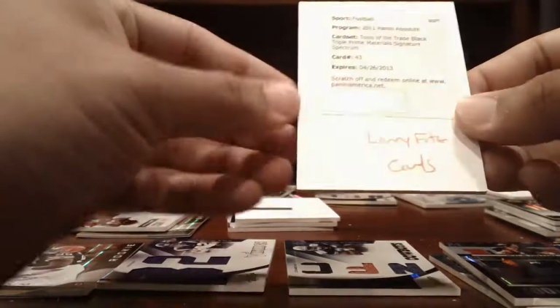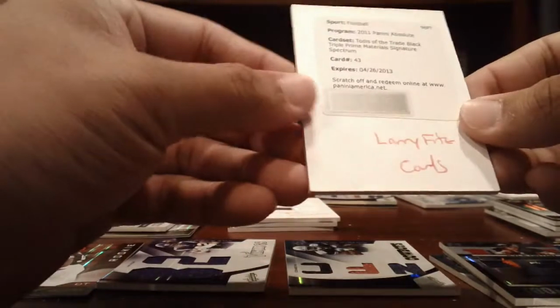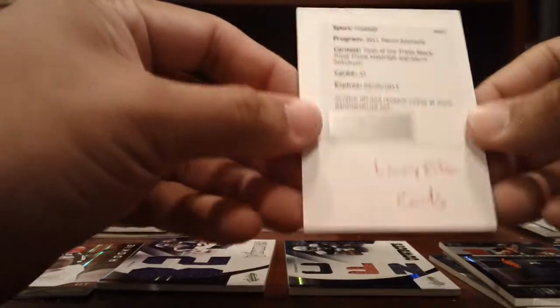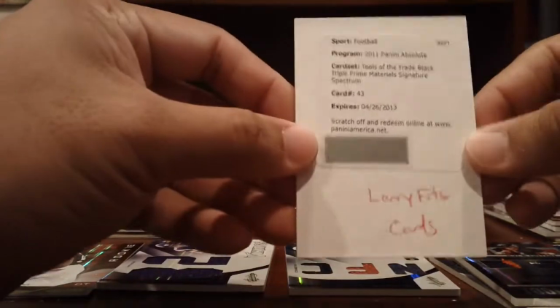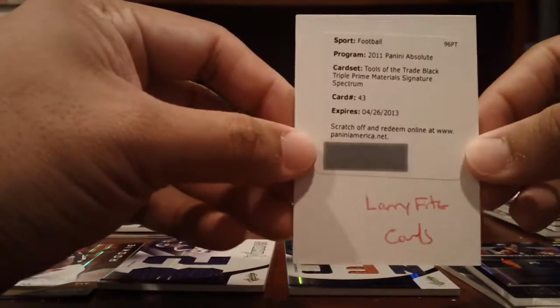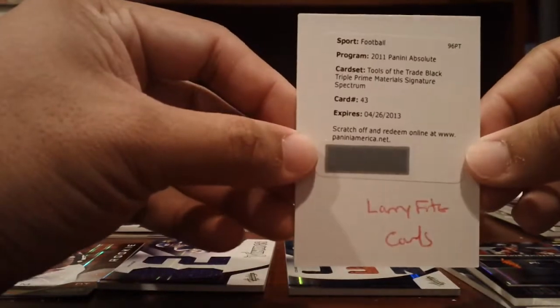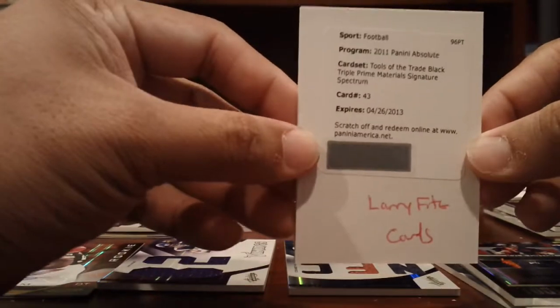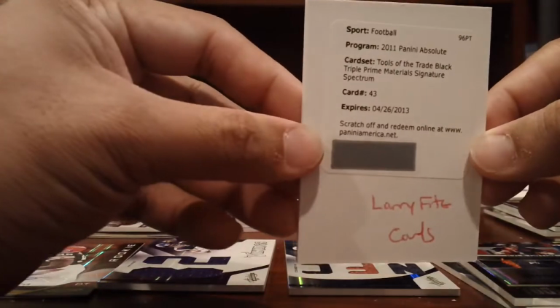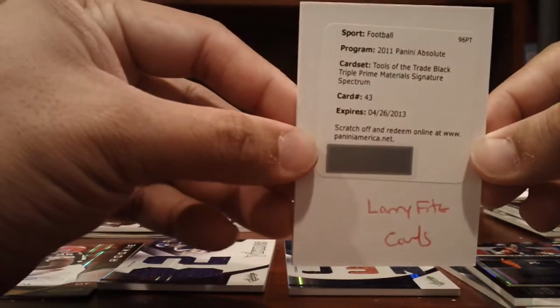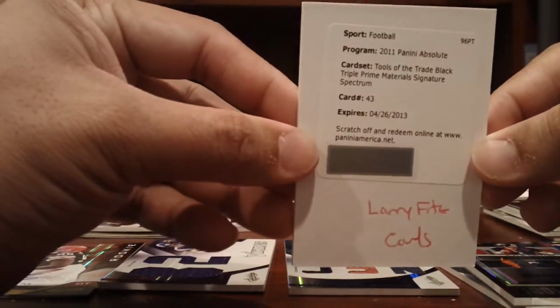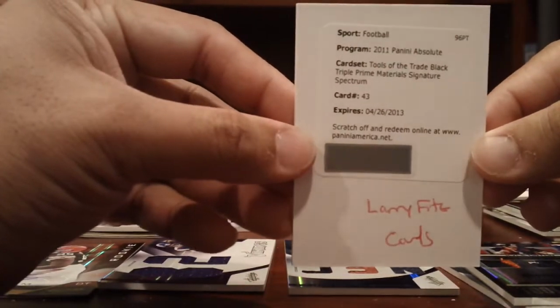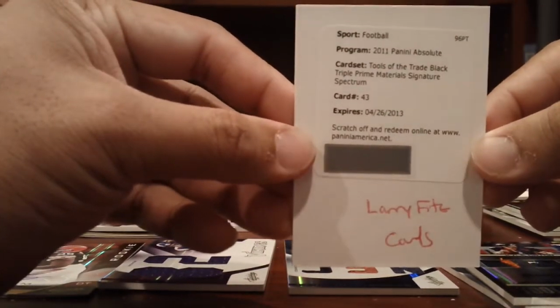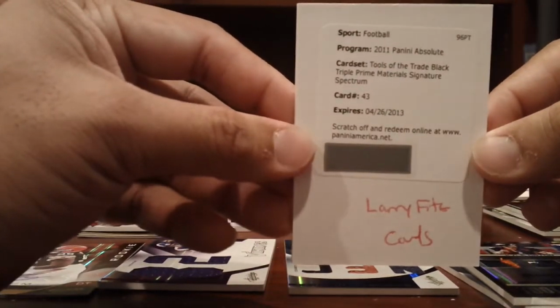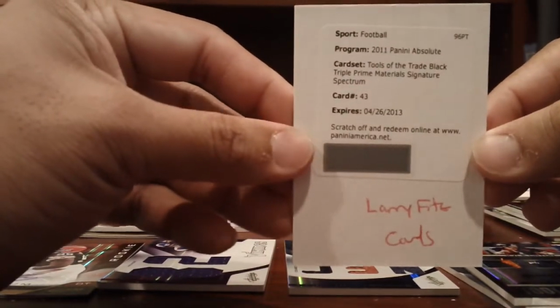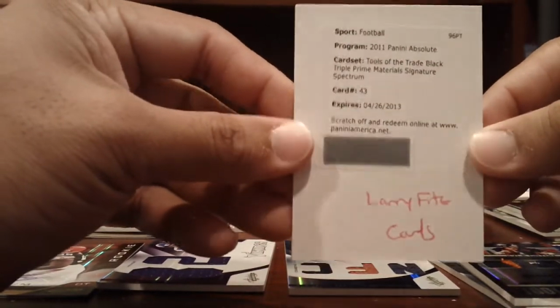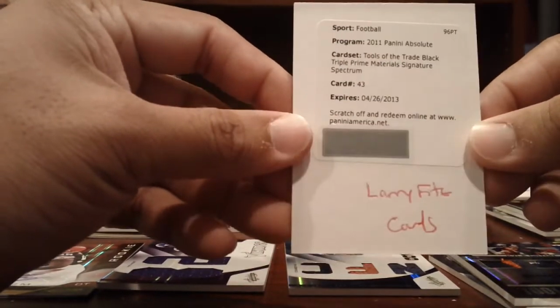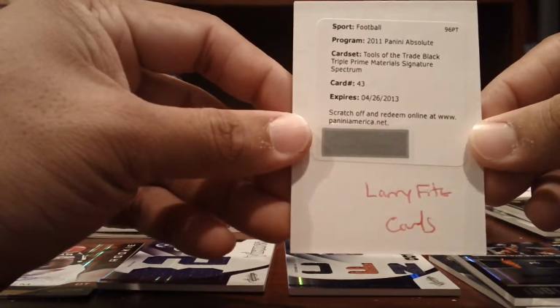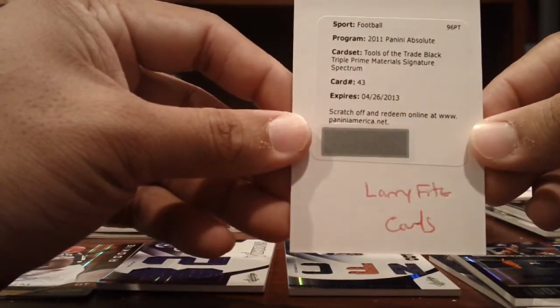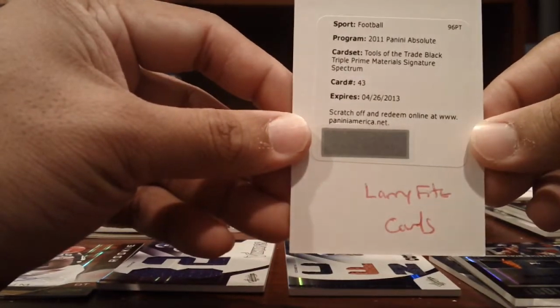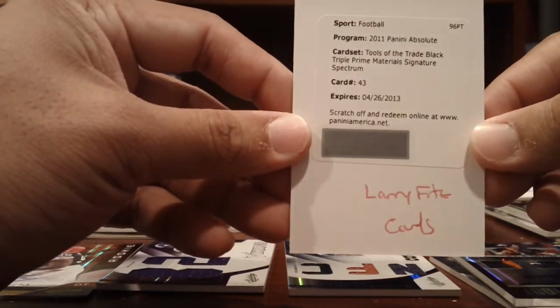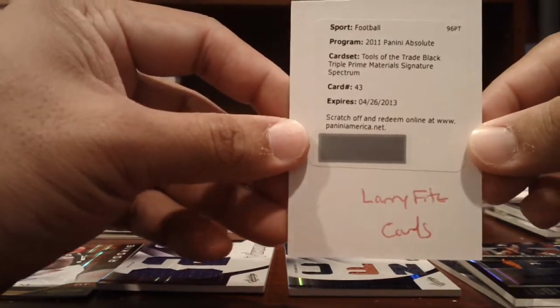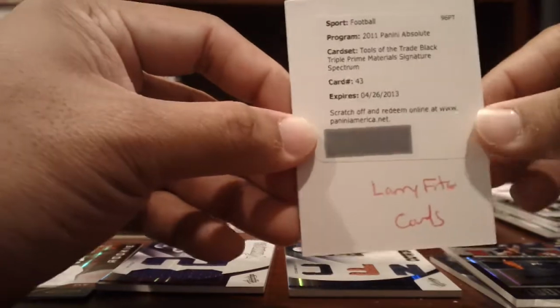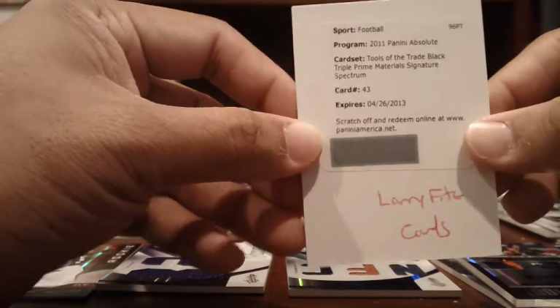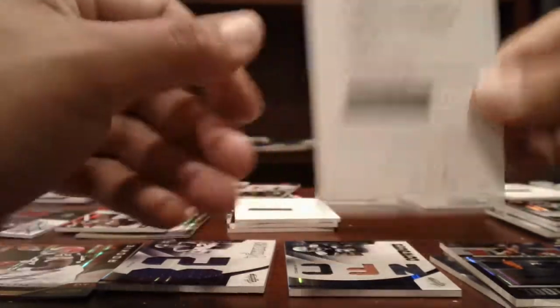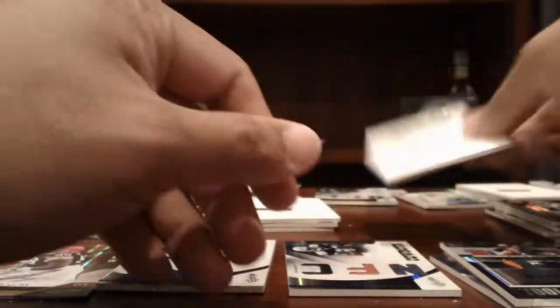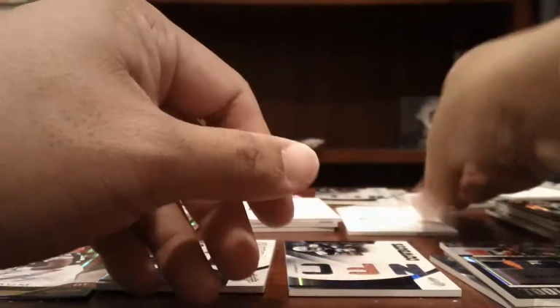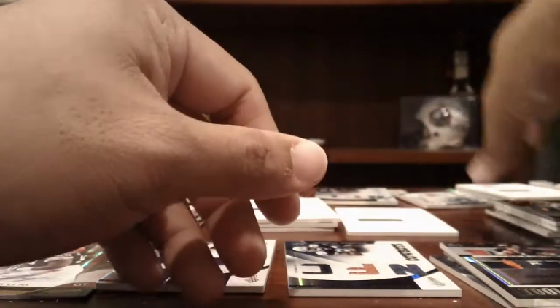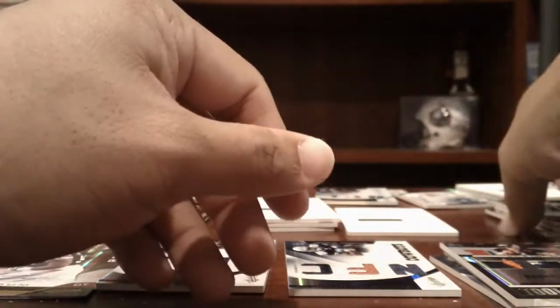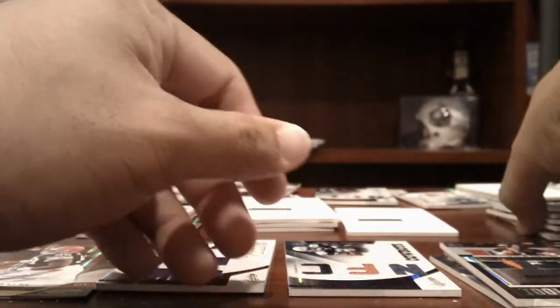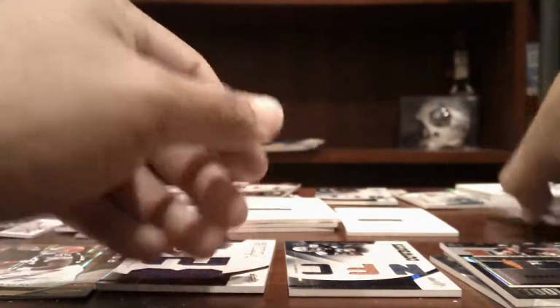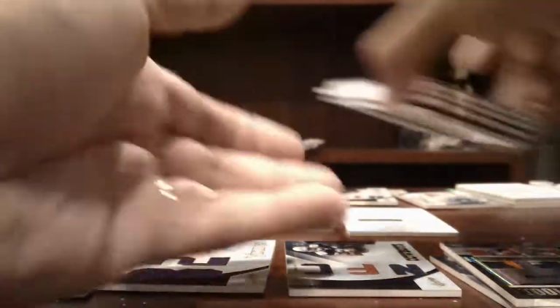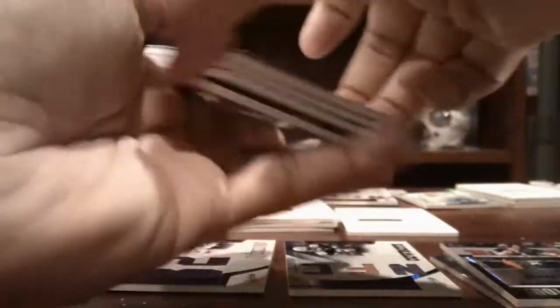Cardinals — hit a triple one of those Tools of the Trade triple patch auto of Larry Fitzgerald. Really nice card there, should look really sweet.